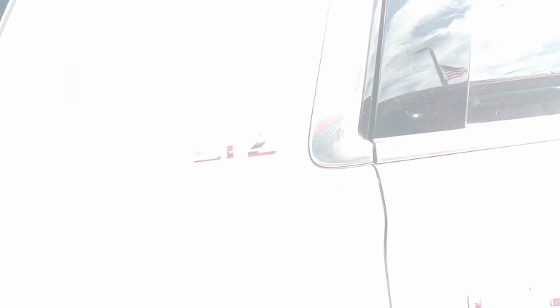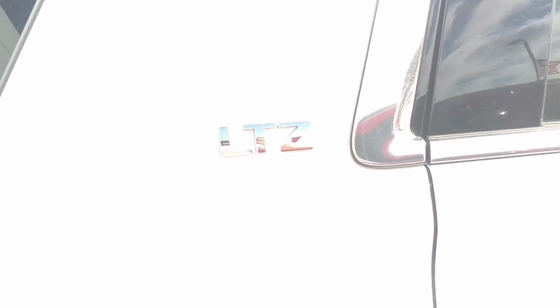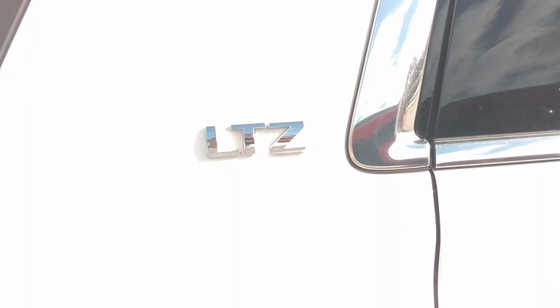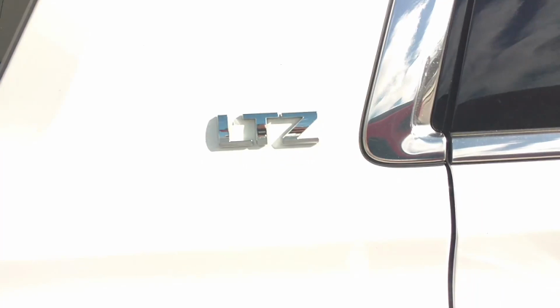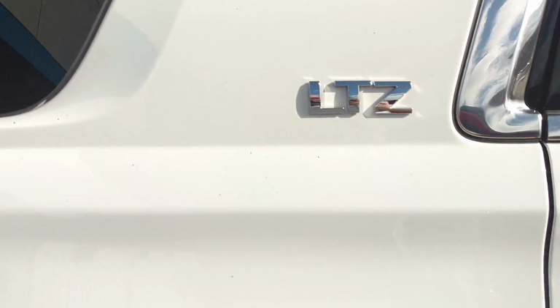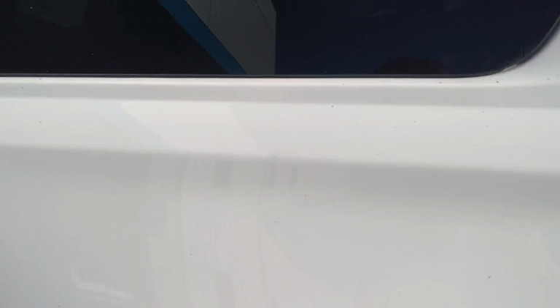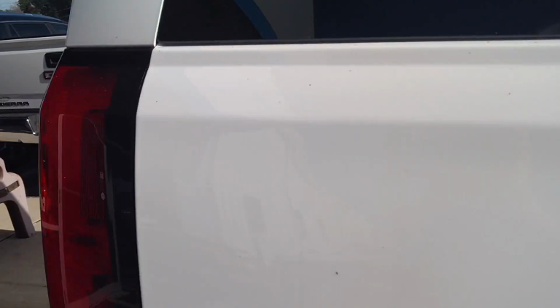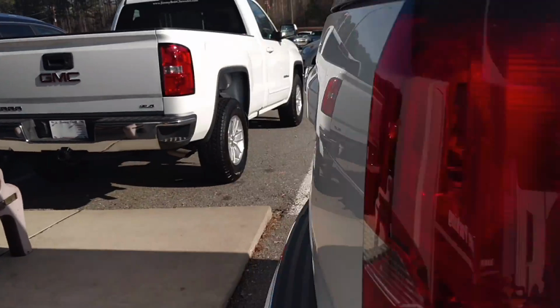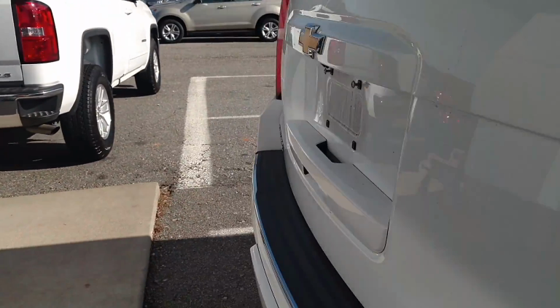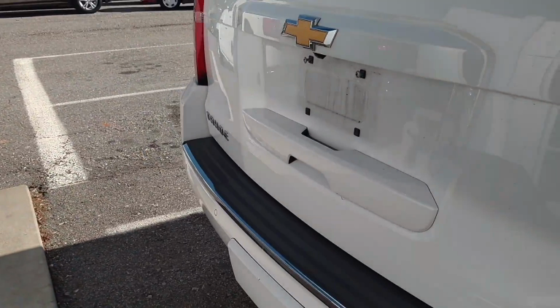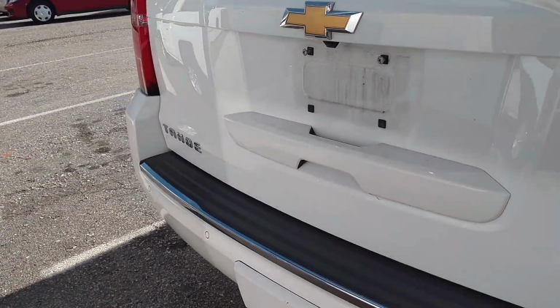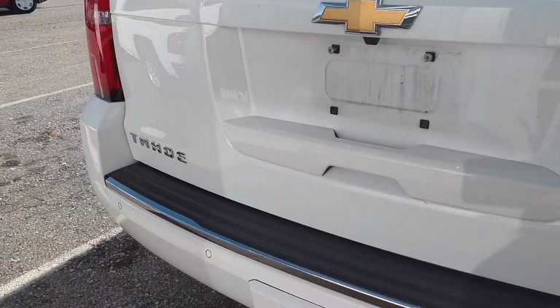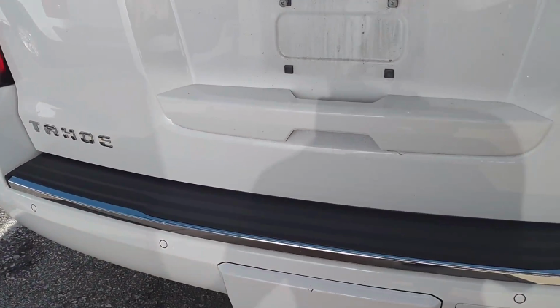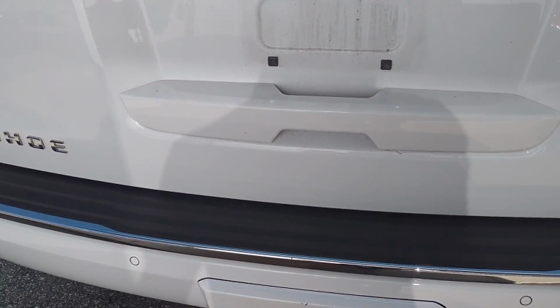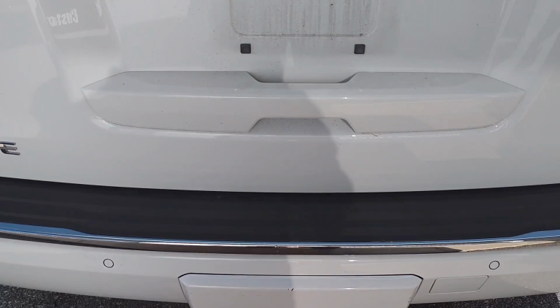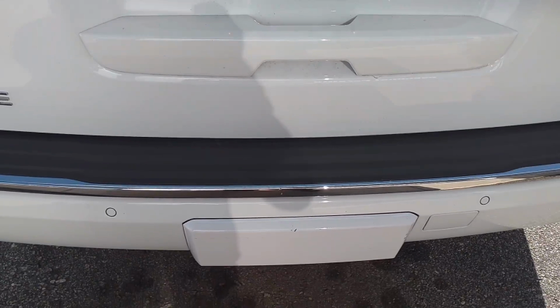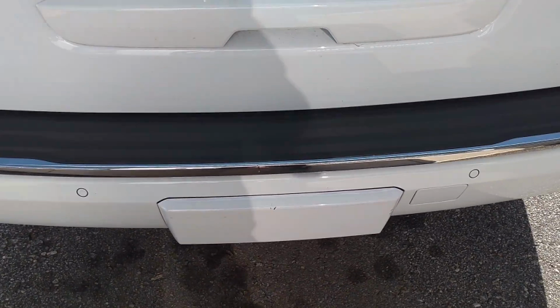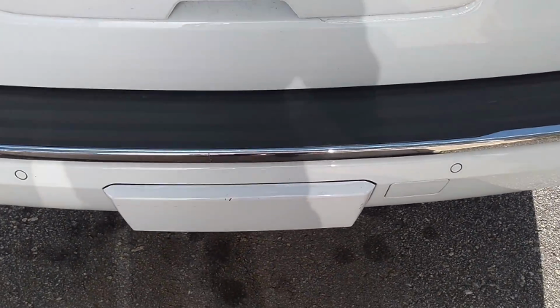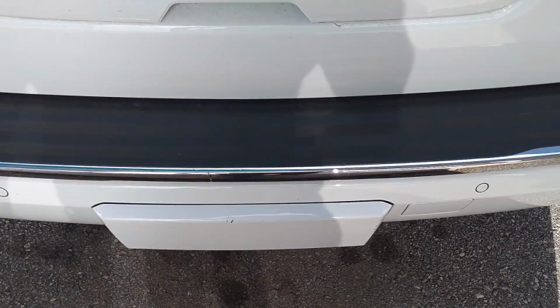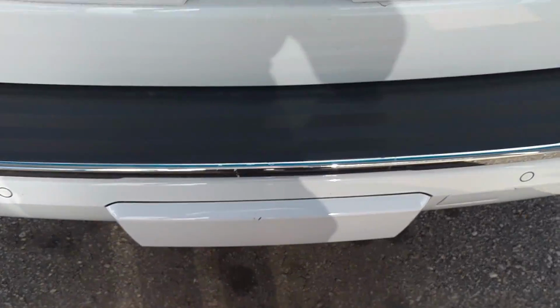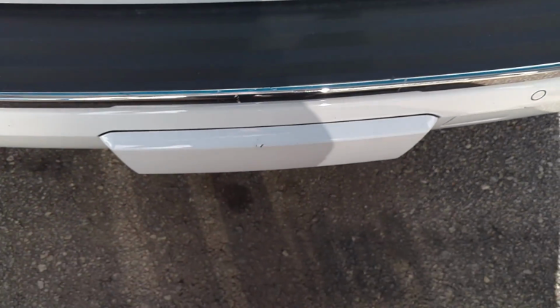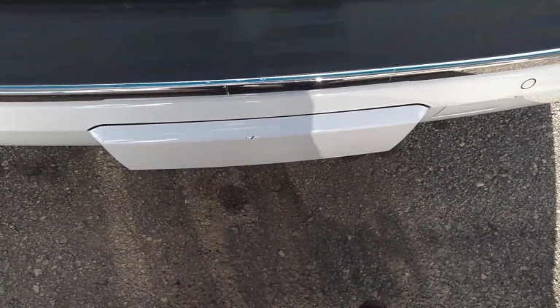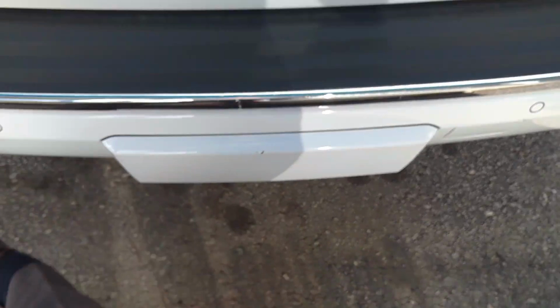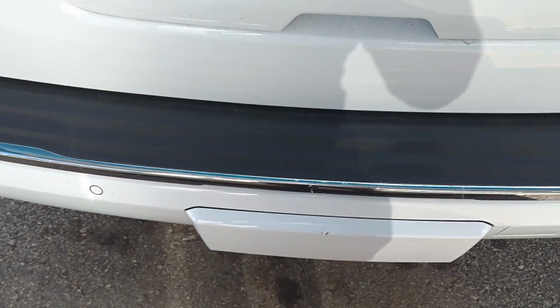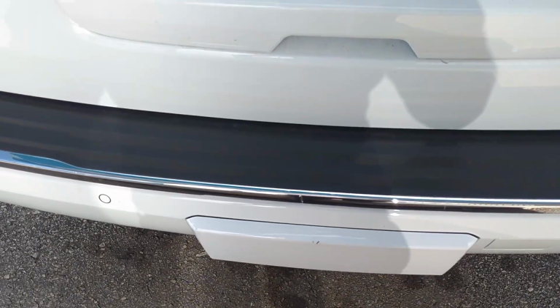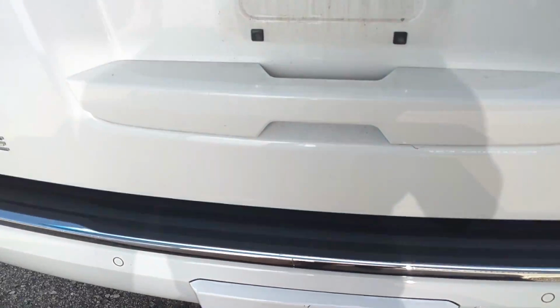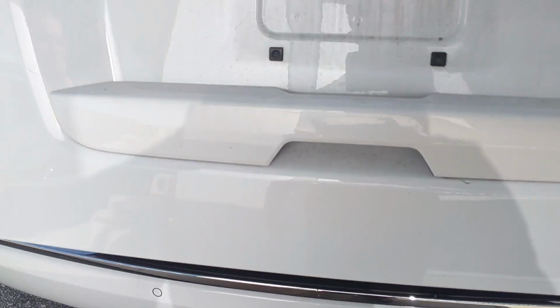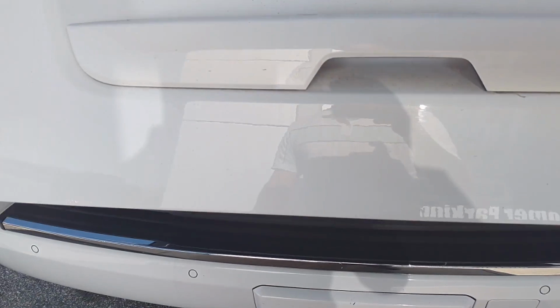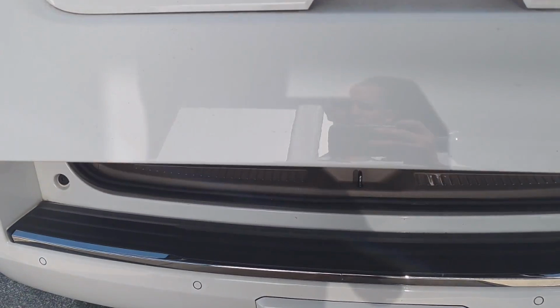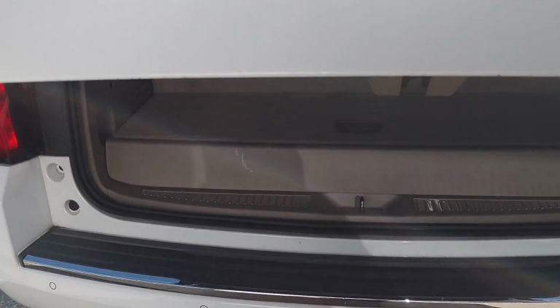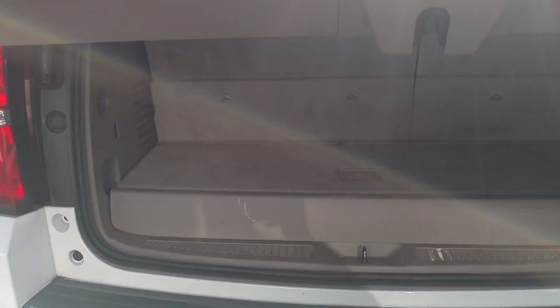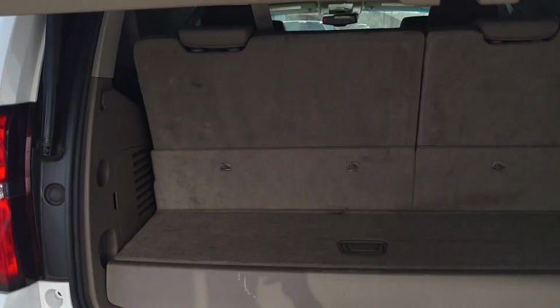Like I said, this one is an LTZ. Now what they started doing for 2016 is not only the power liftgate, but it is hands-free. You just swipe your foot like that — boom — it goes right up, just in case your hands are full.